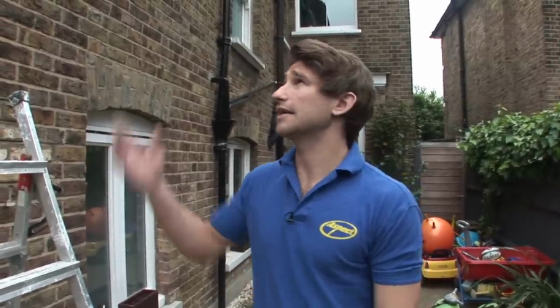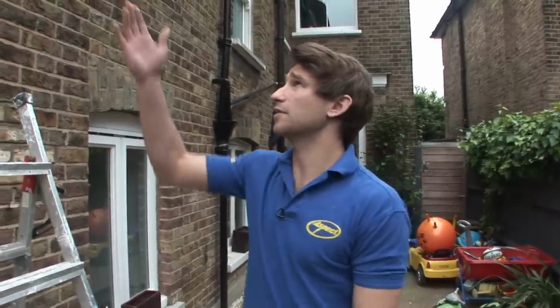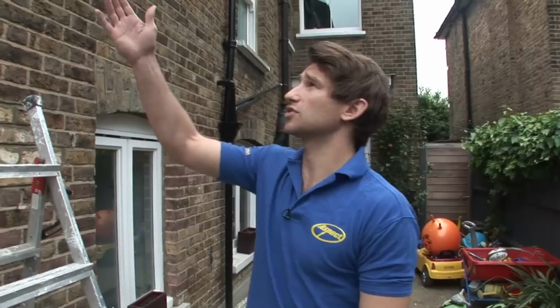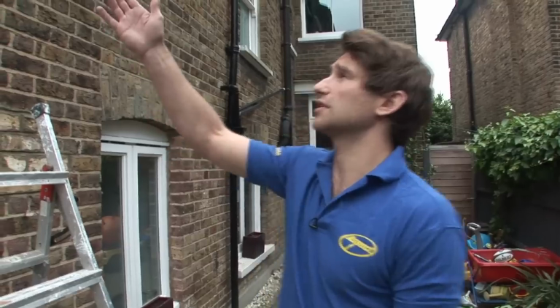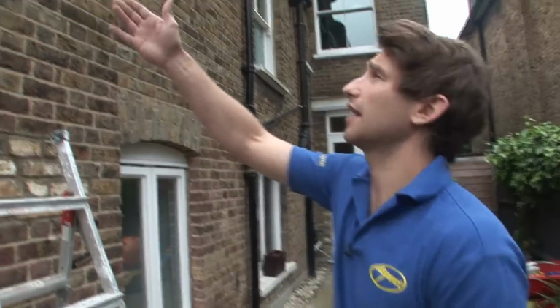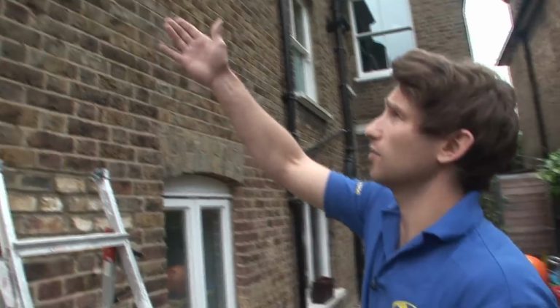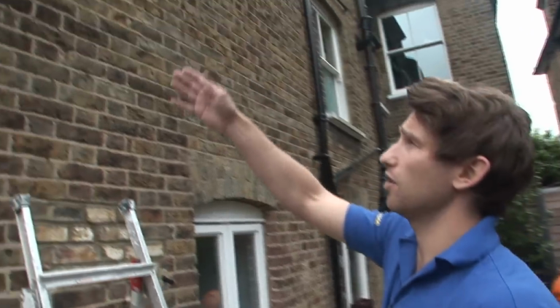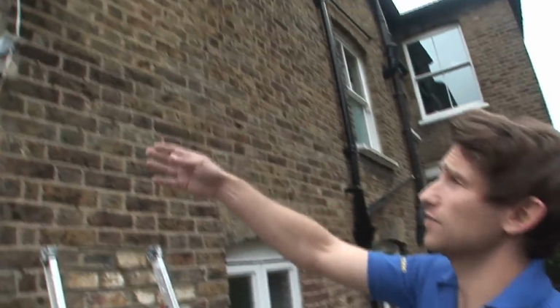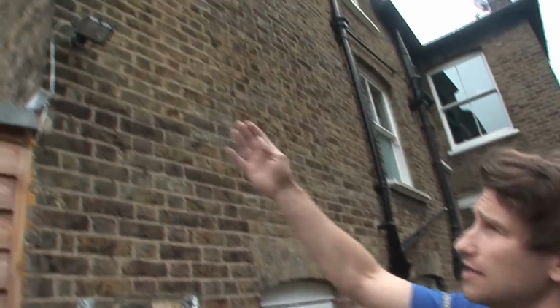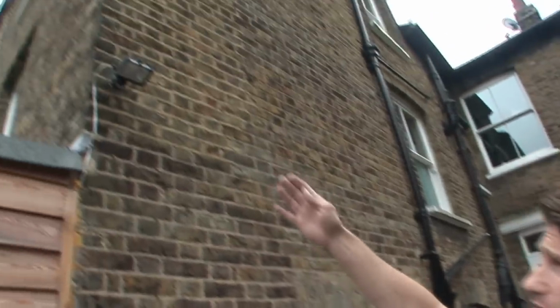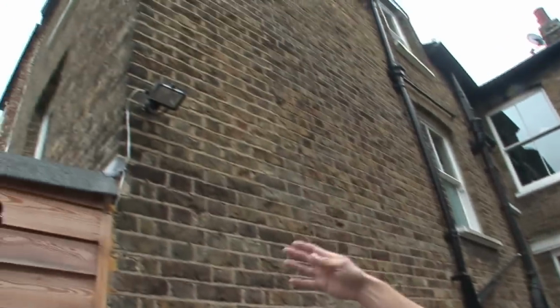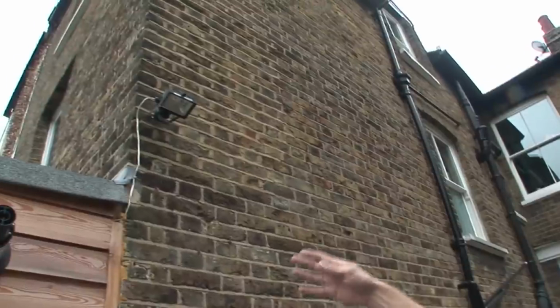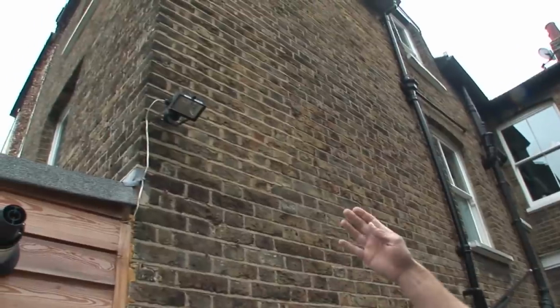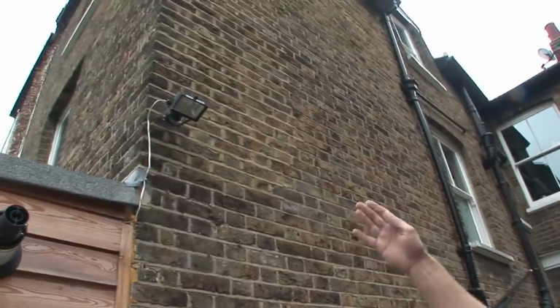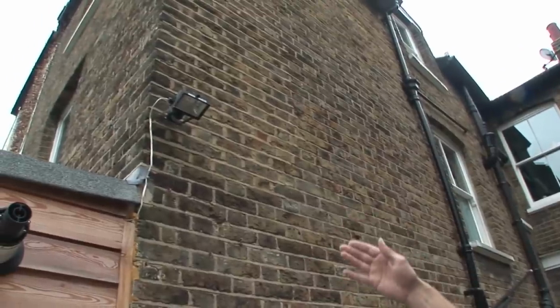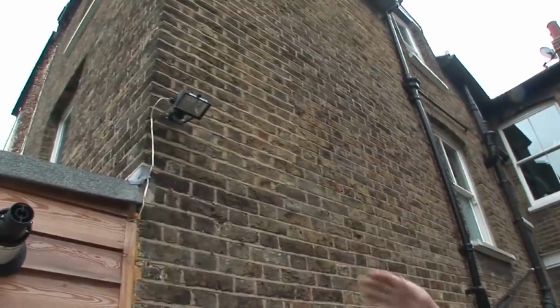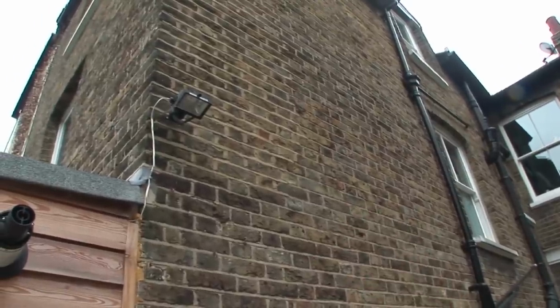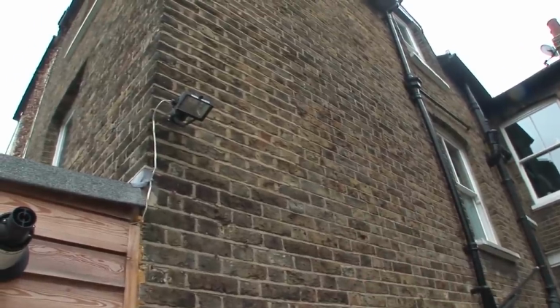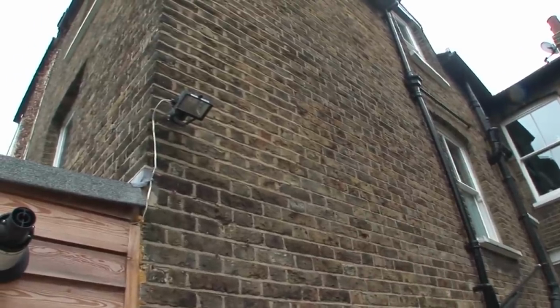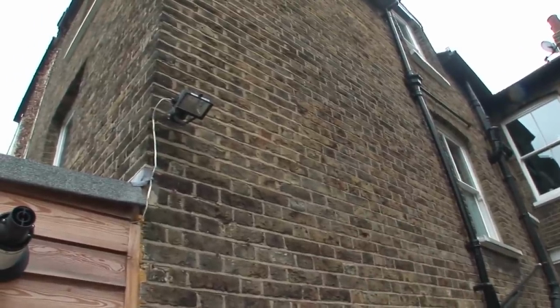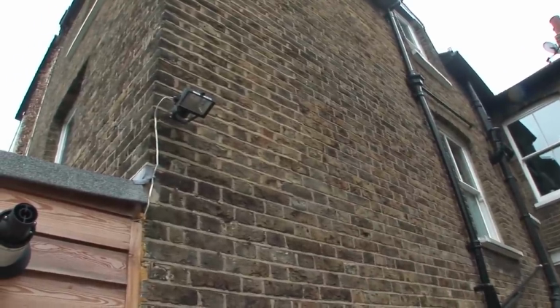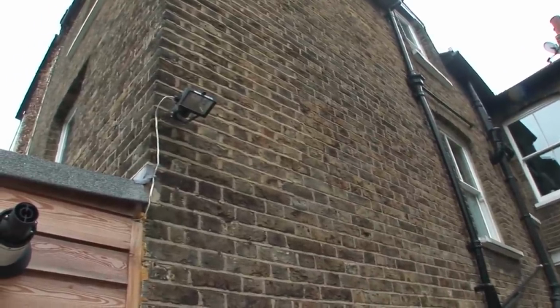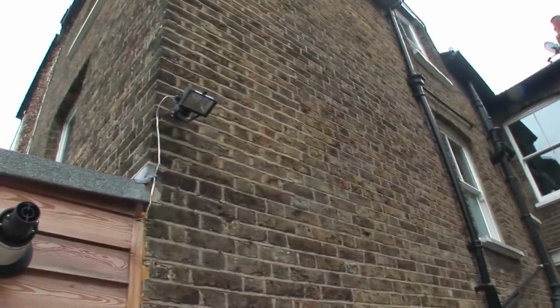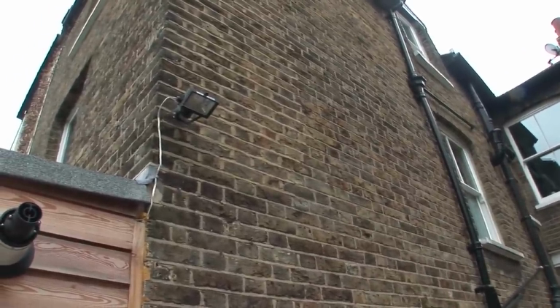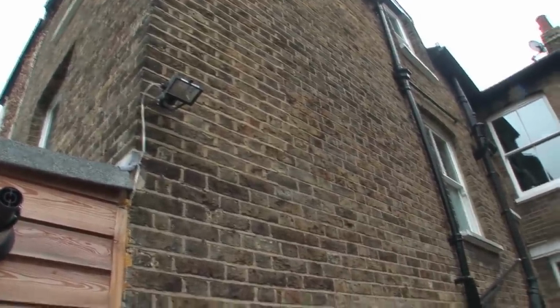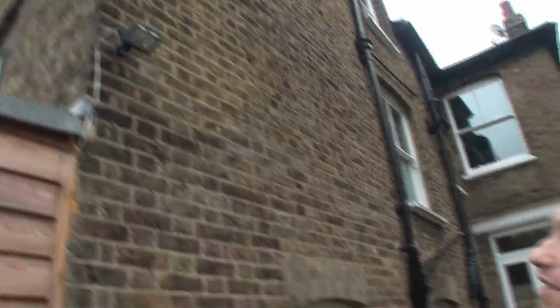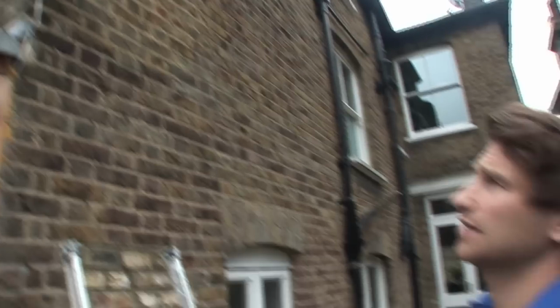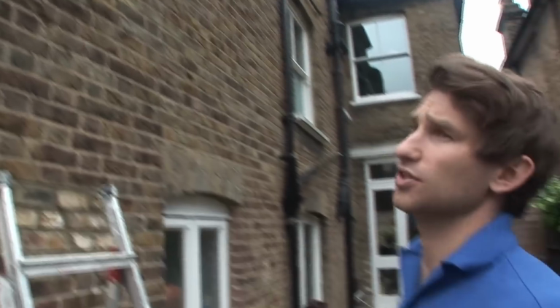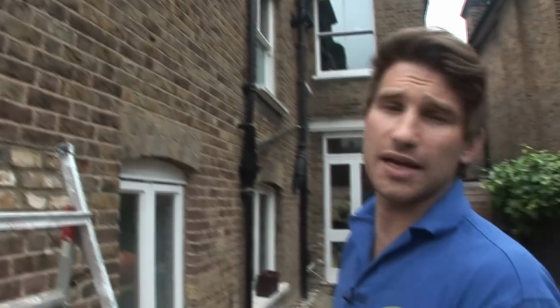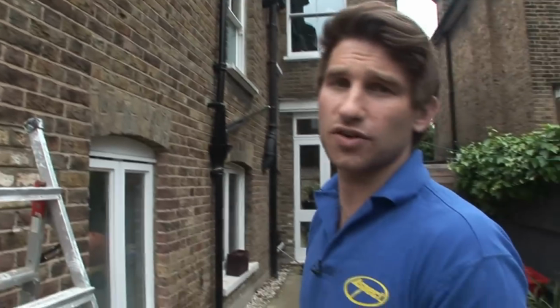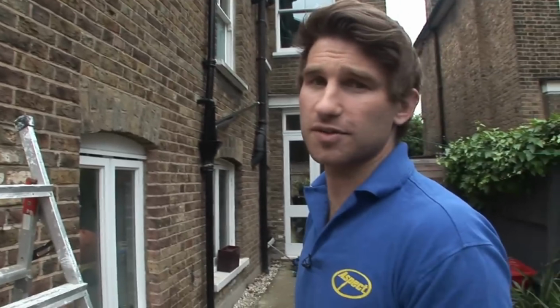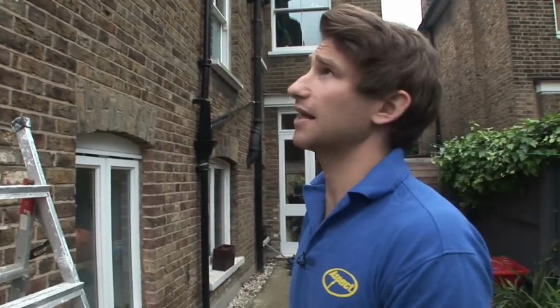Here today we've installed a light on the wall. We've just run the cable surface just to show you. Ideally you'd install that cable with some mechanical protection, i.e. some plastic conduit or plastic trunking or something like that.